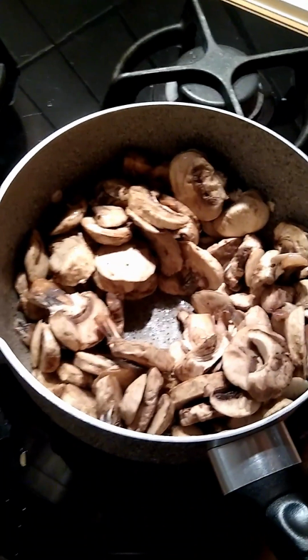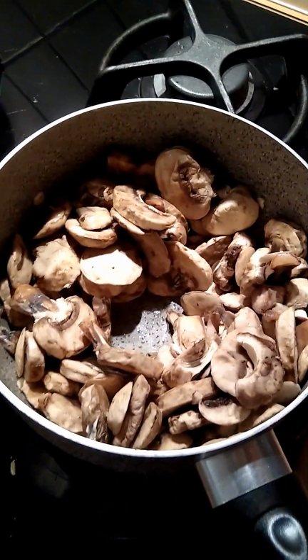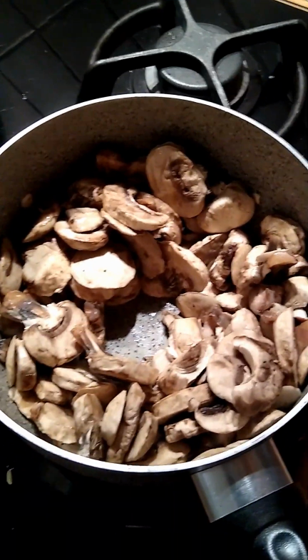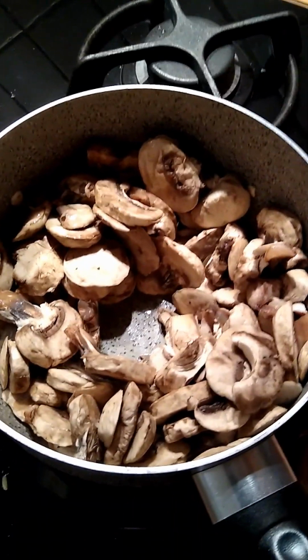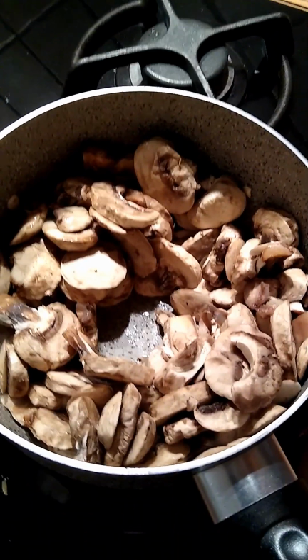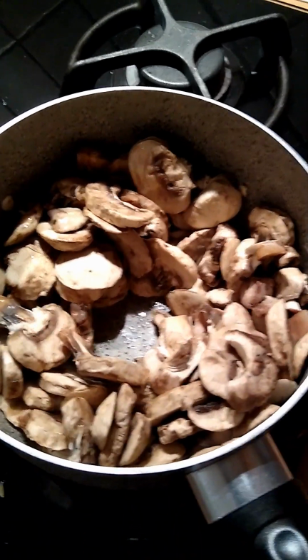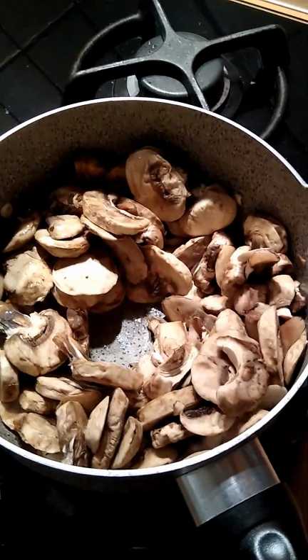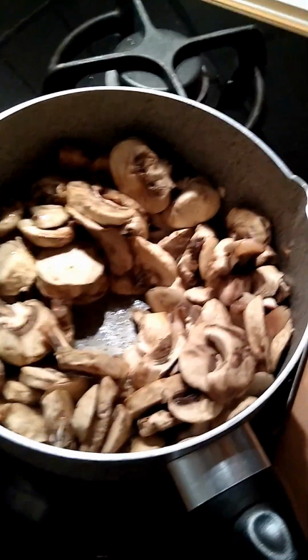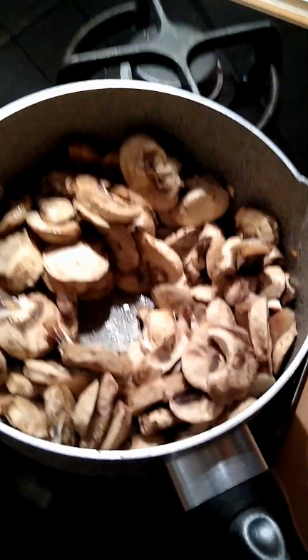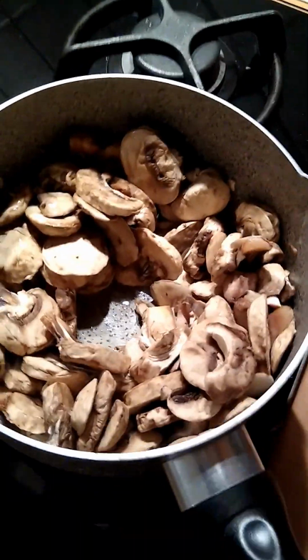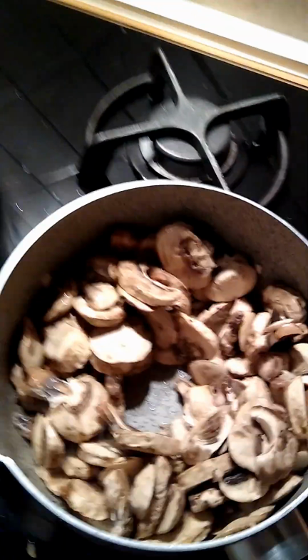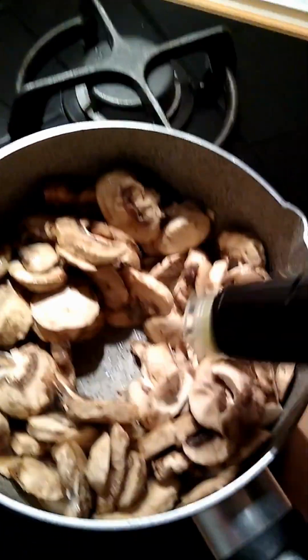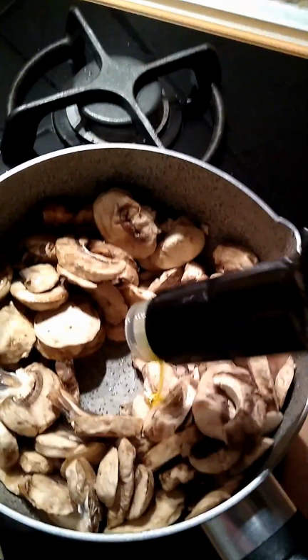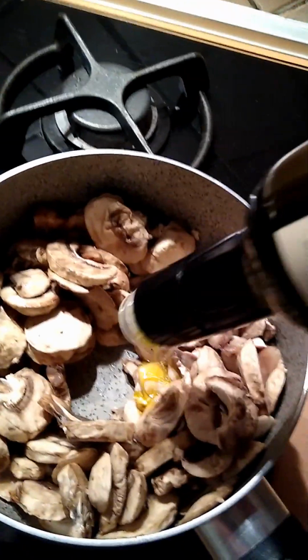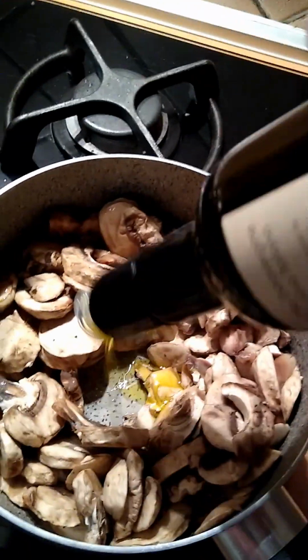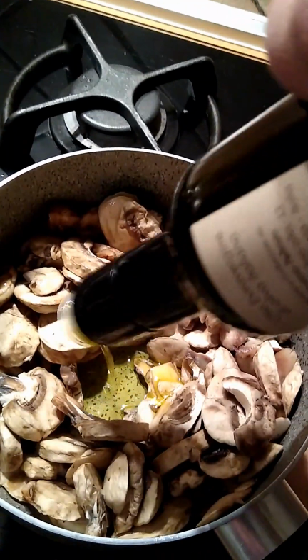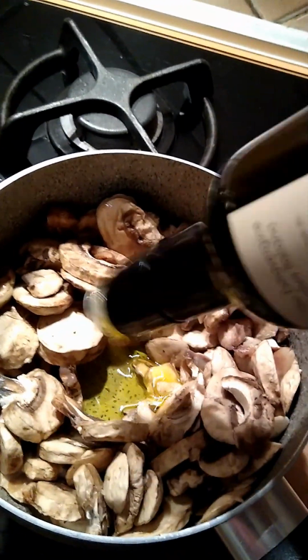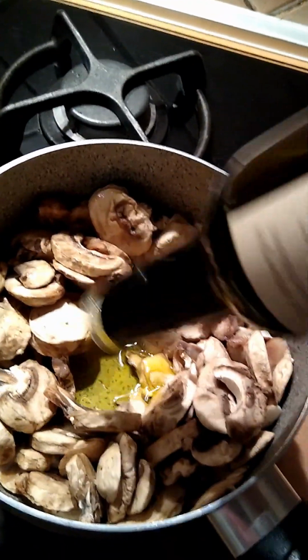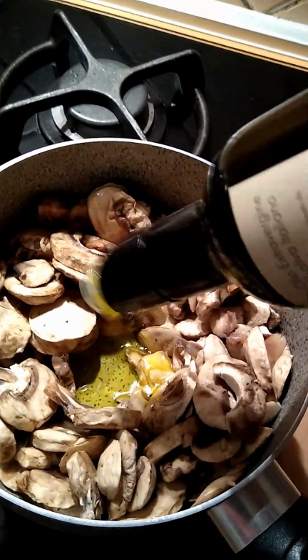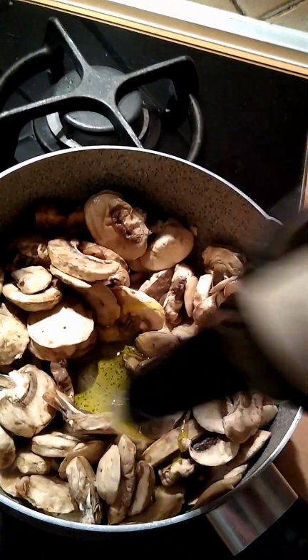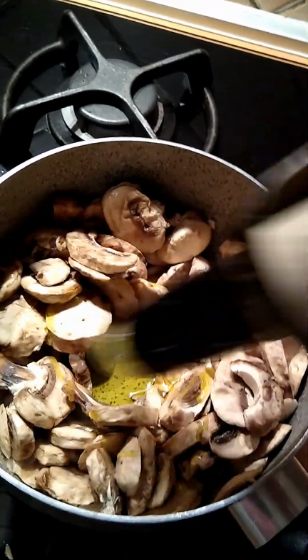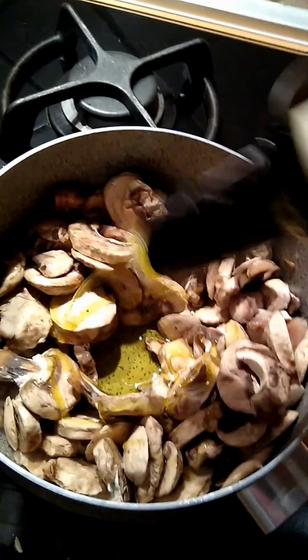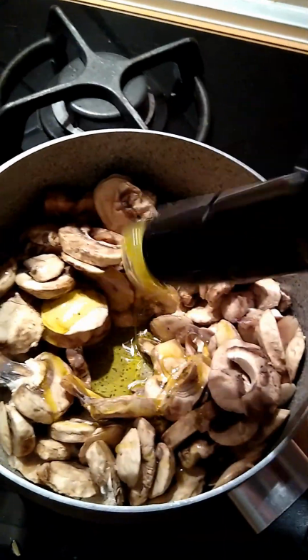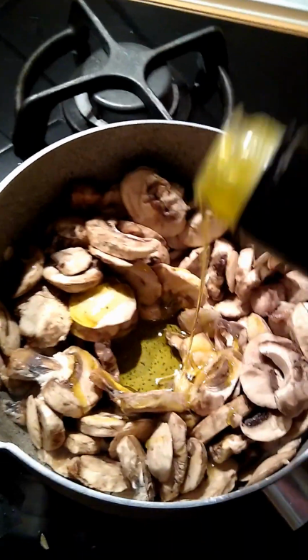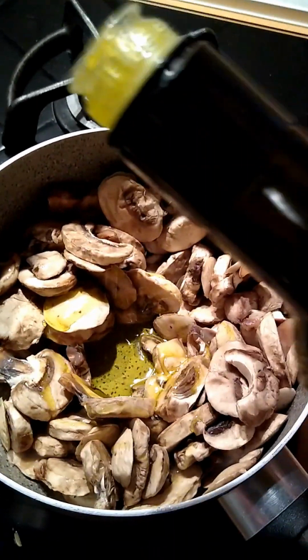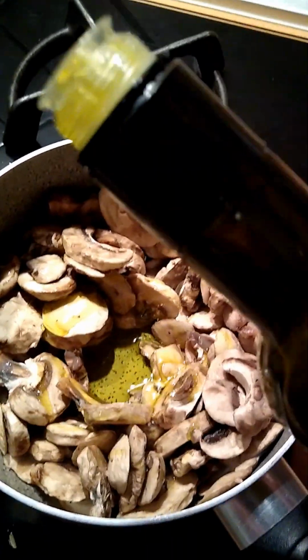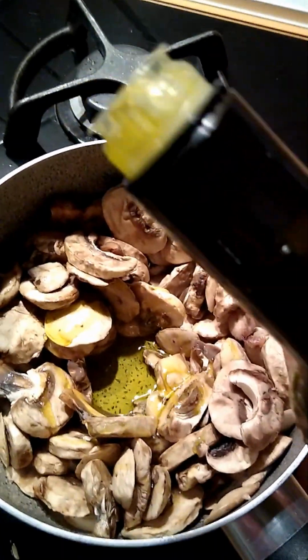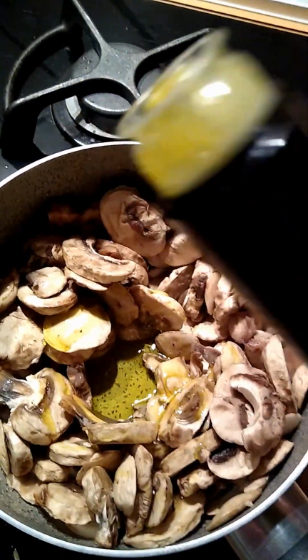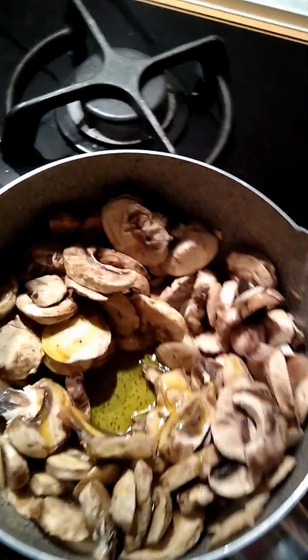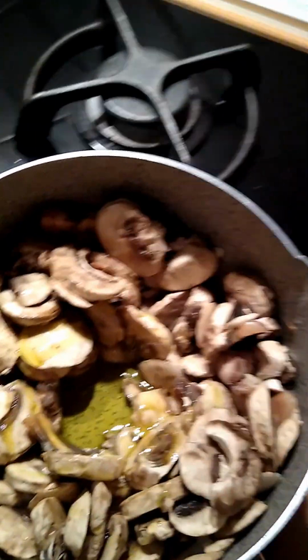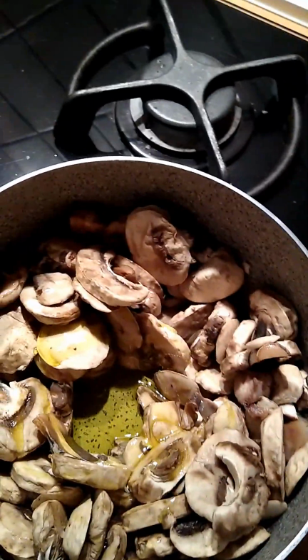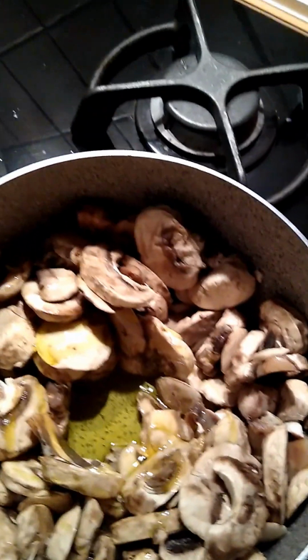Before we get too carried away with the mushrooms here, let's just get a little bit more oil down in there so they can cook in that oil and take up the garlic taste.